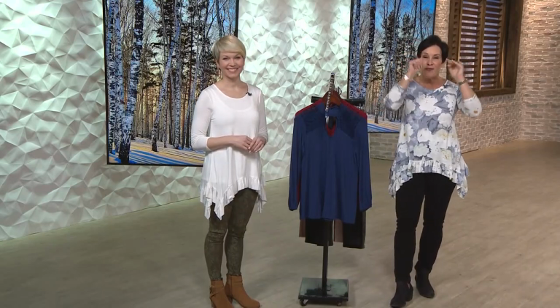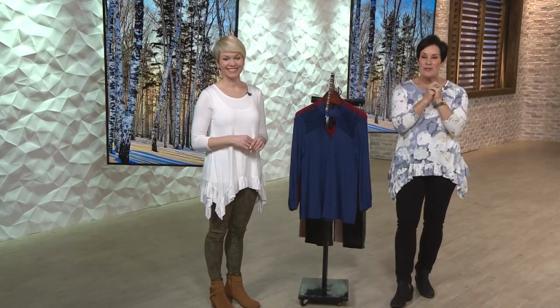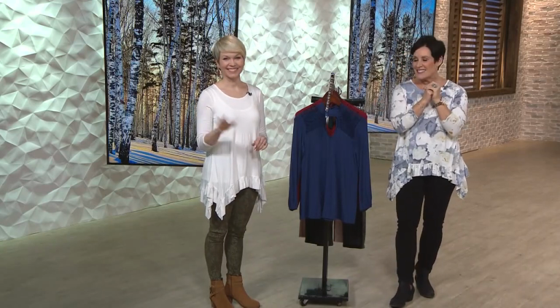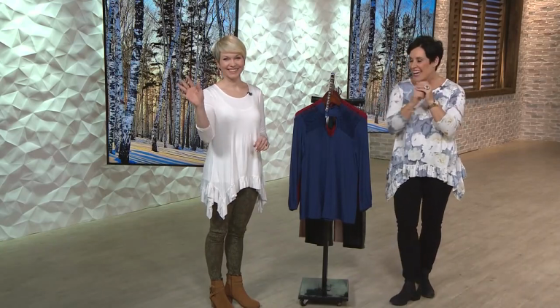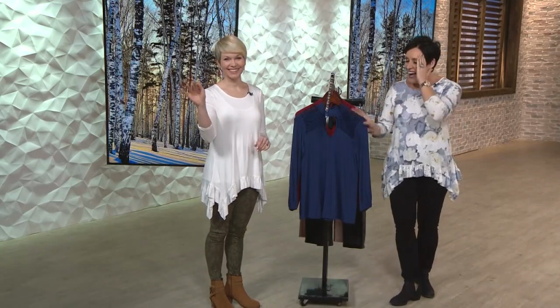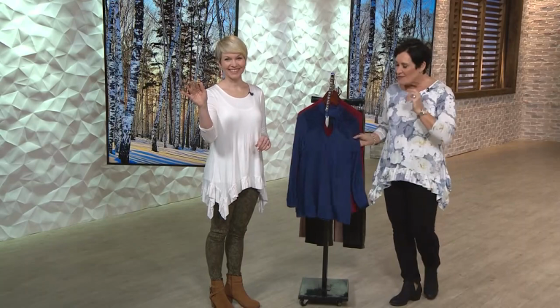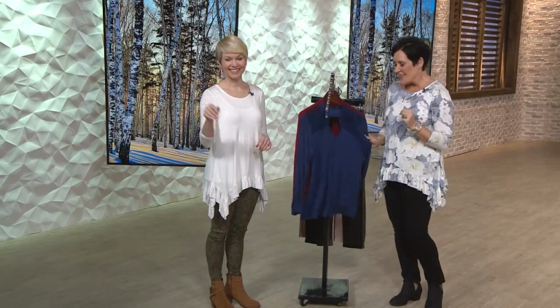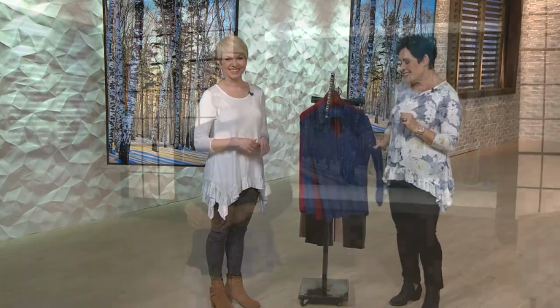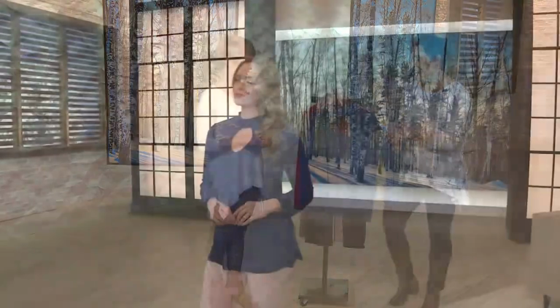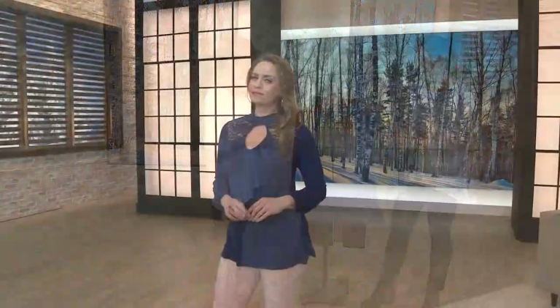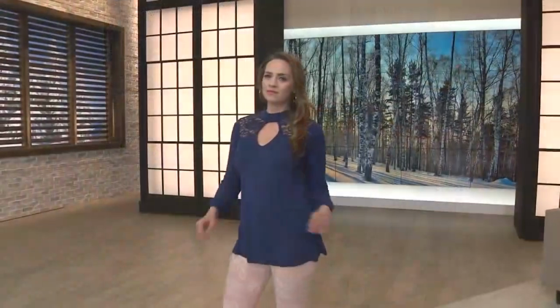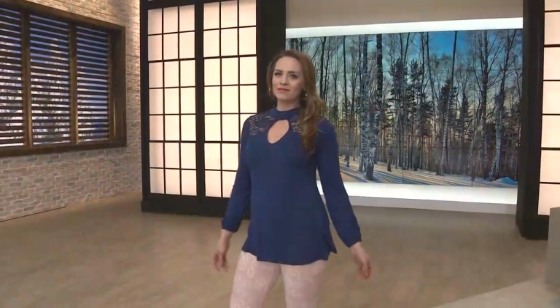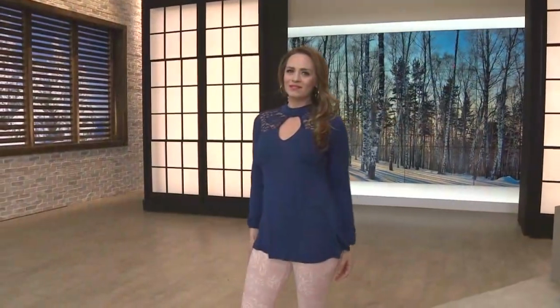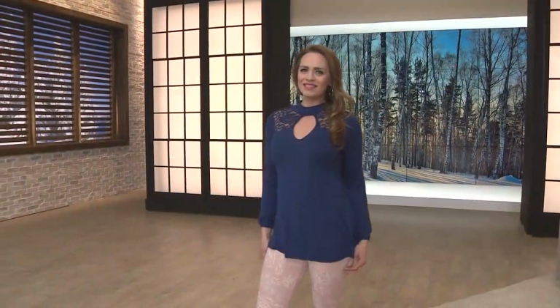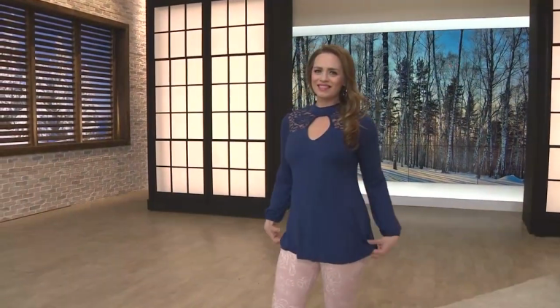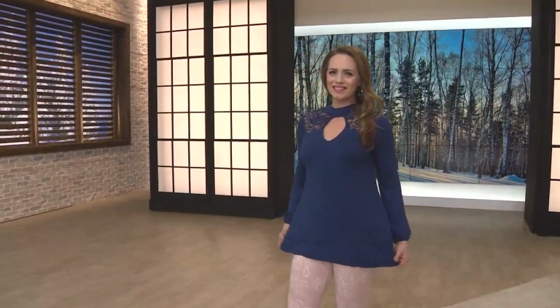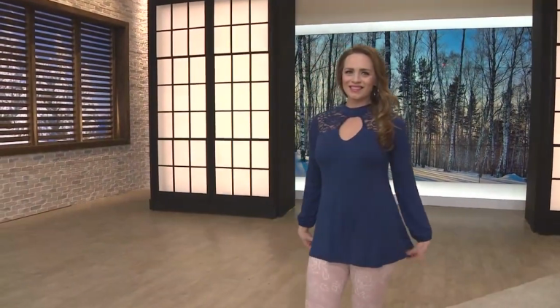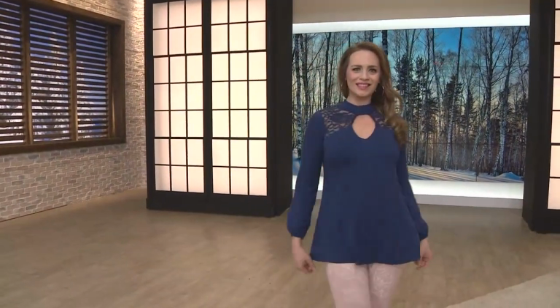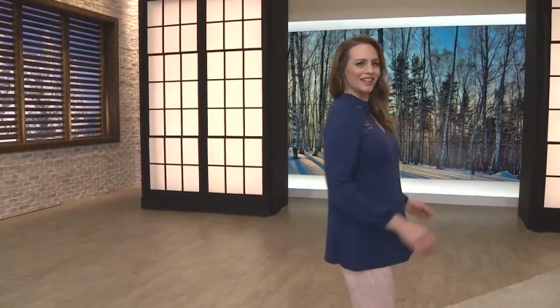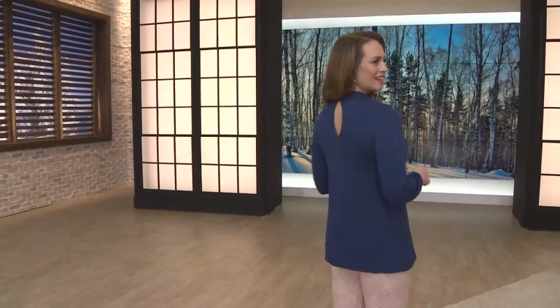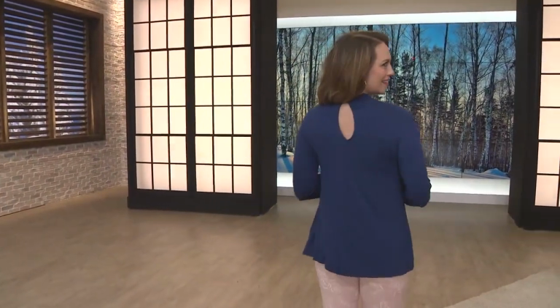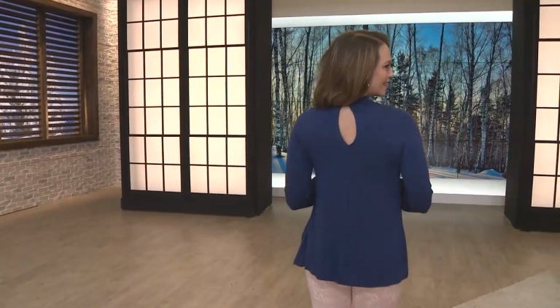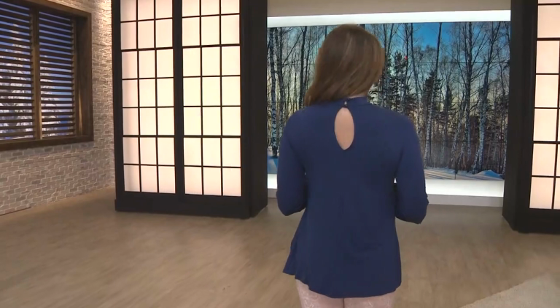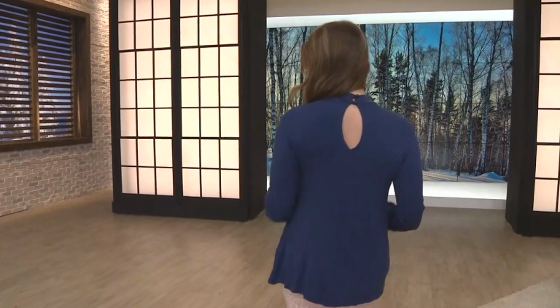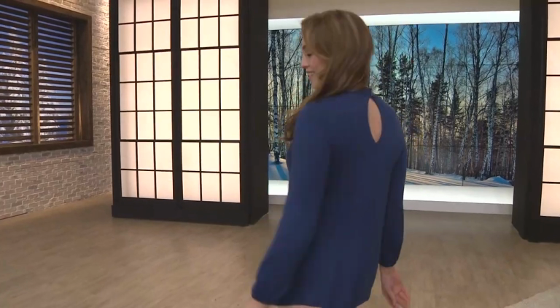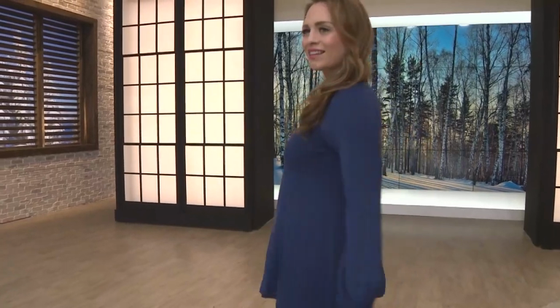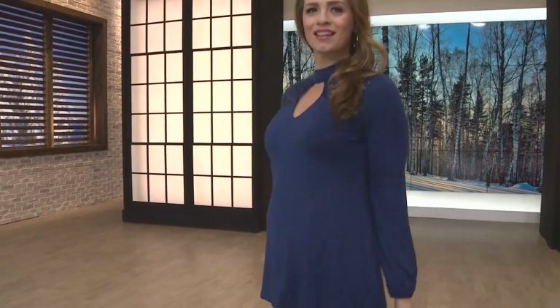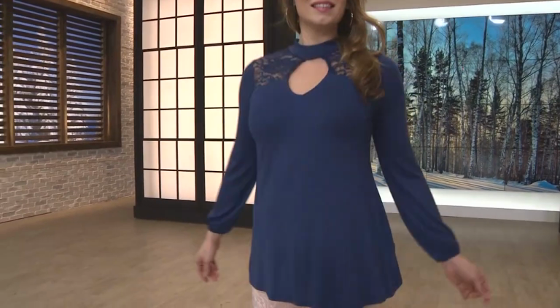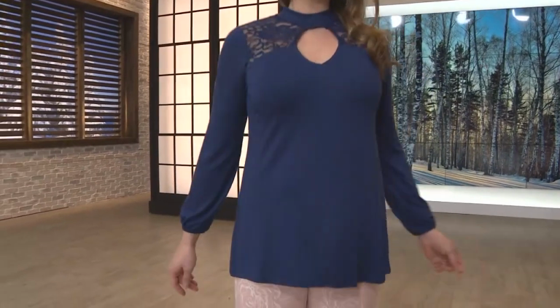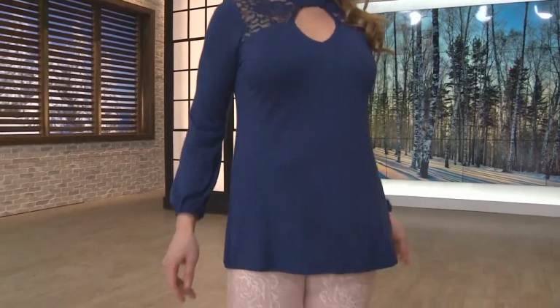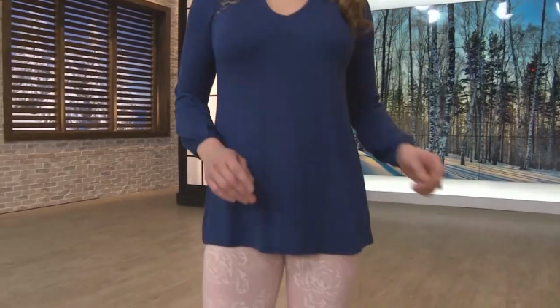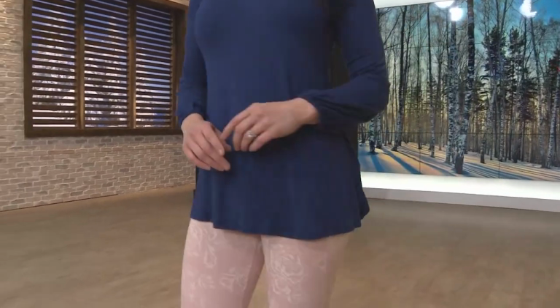Have a wonderful day, Suzette! This top is so pretty — I'm seeing this with a pencil skirt and a belt. We've got a cute pencil skirt next hour from Robin Barre, or two hours from now.